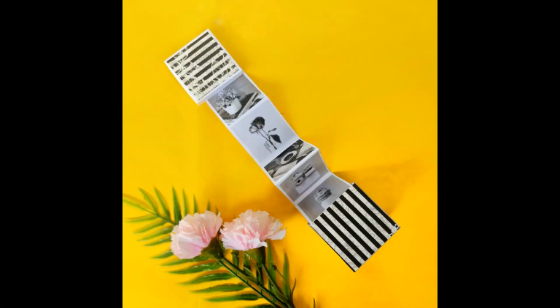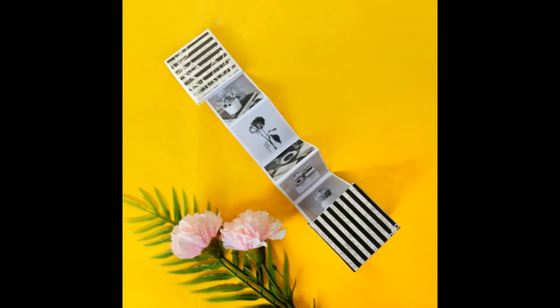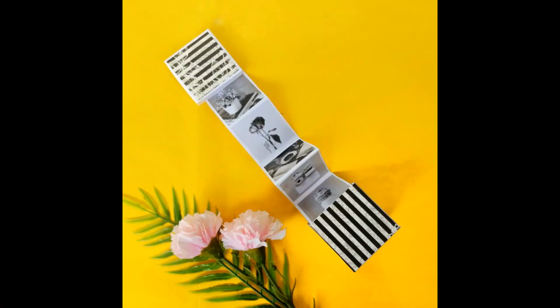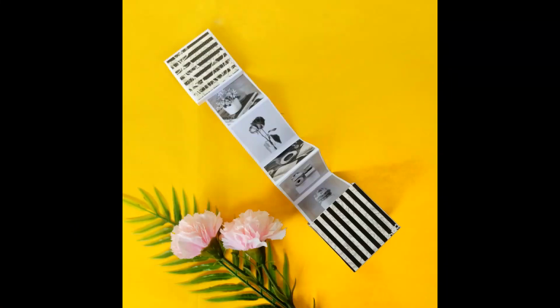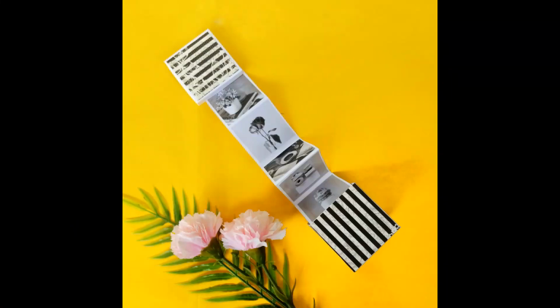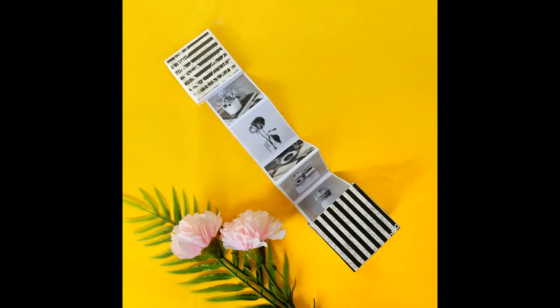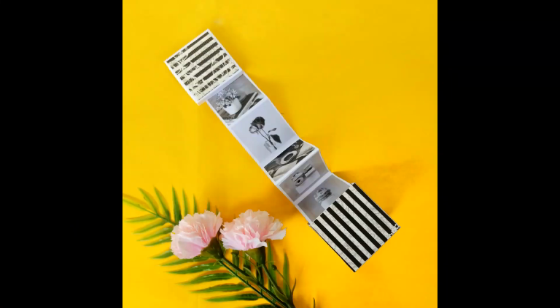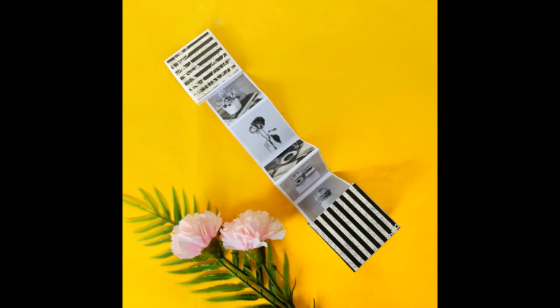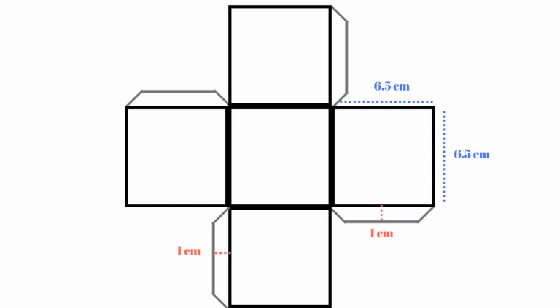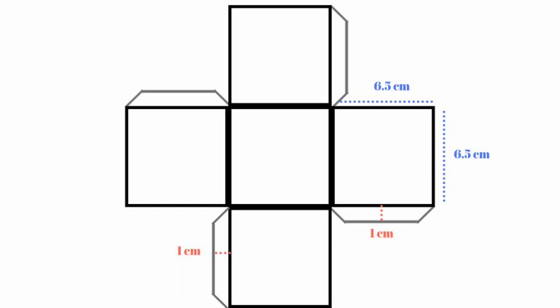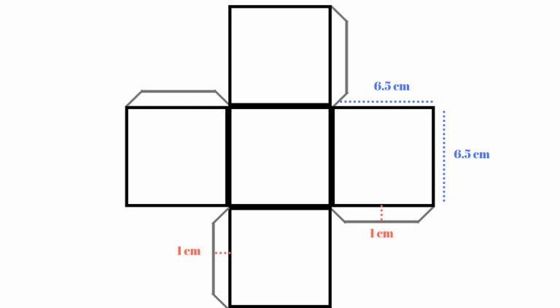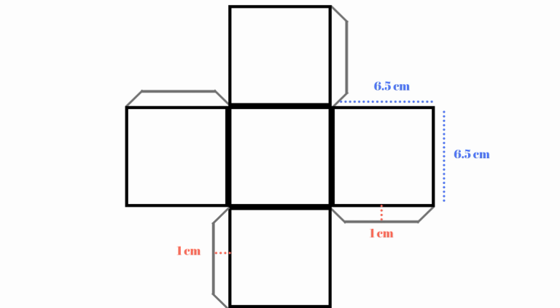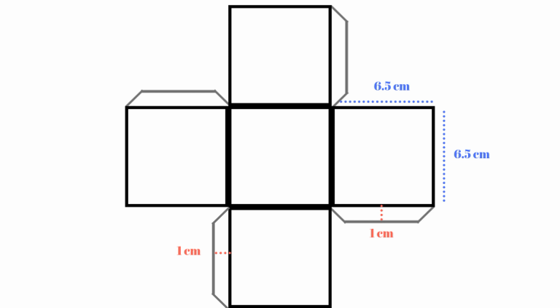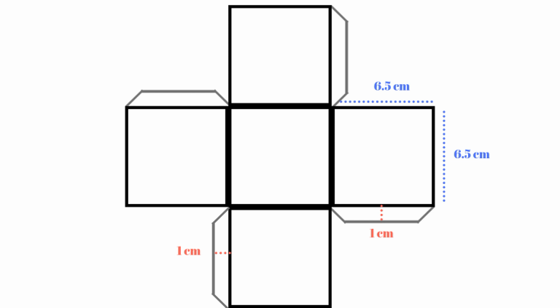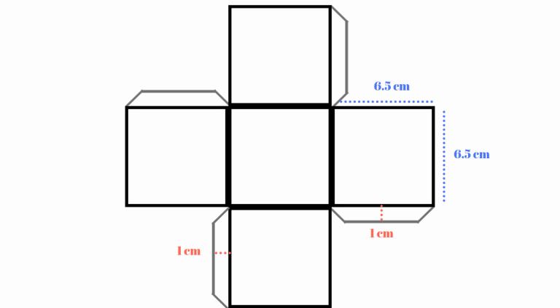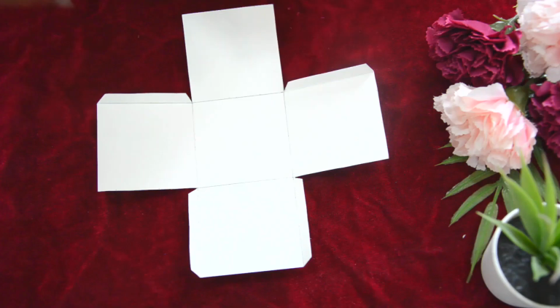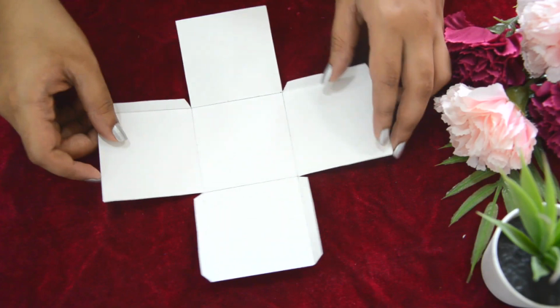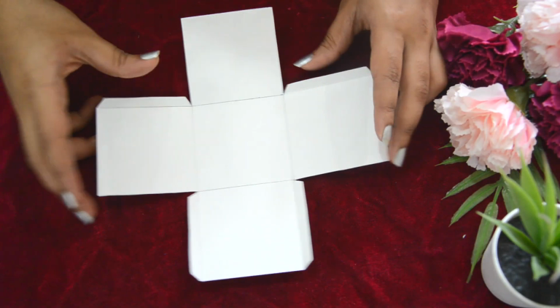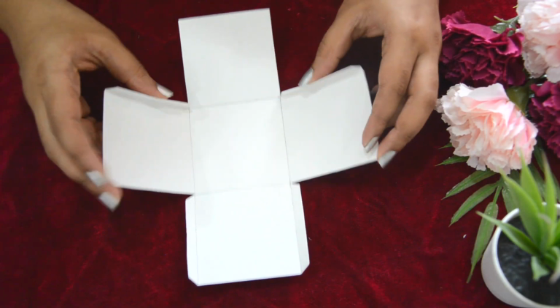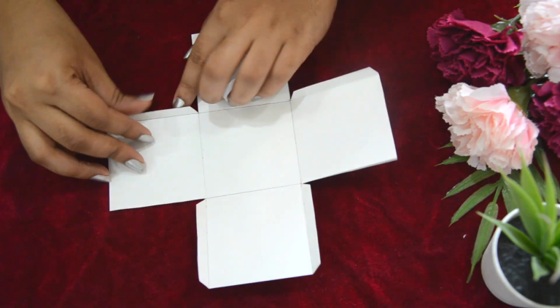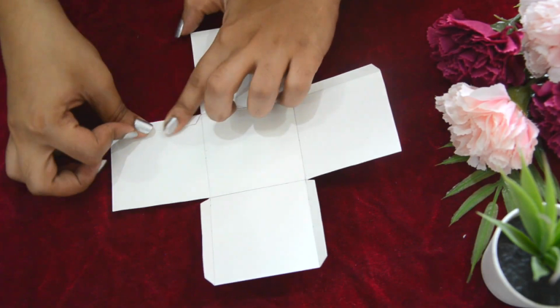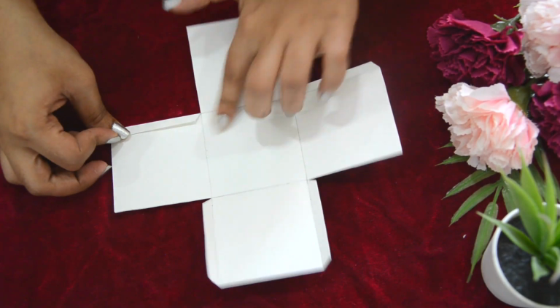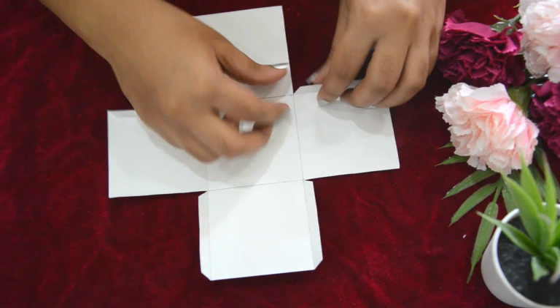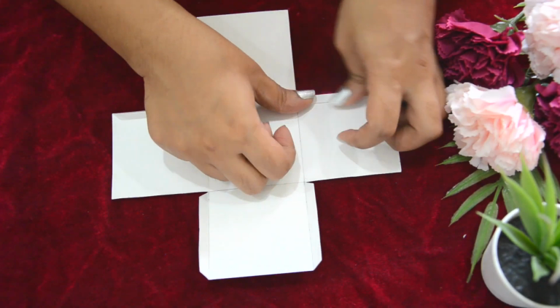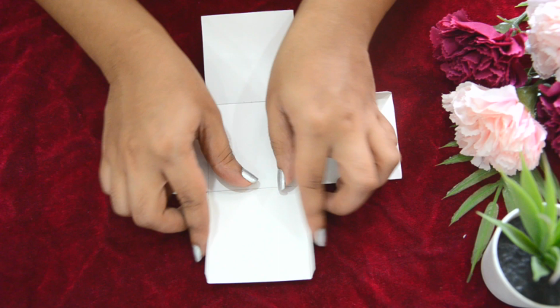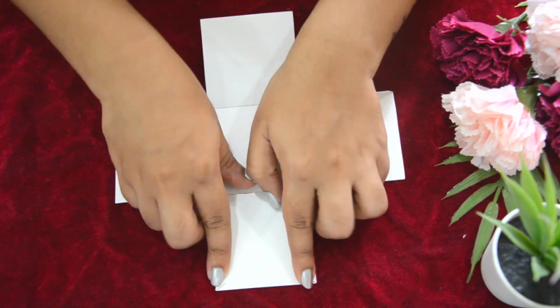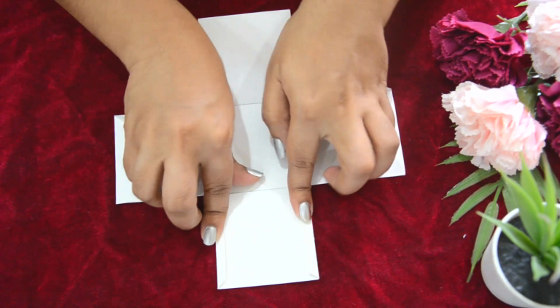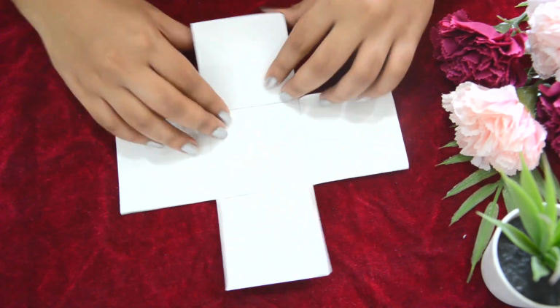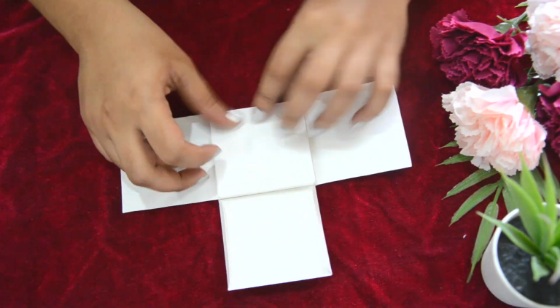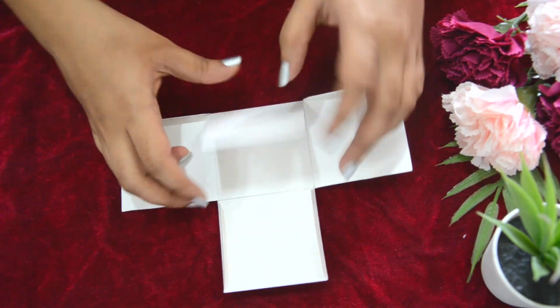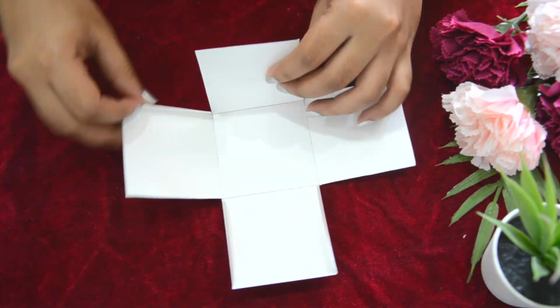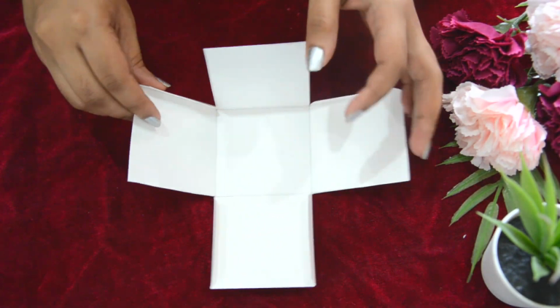The third DIY is a photo box. Draw this template on cardstock and cut it out. Now fold the cardstock along the lines and stick it together using glue to make a box.